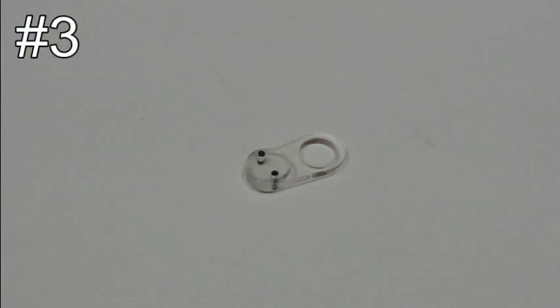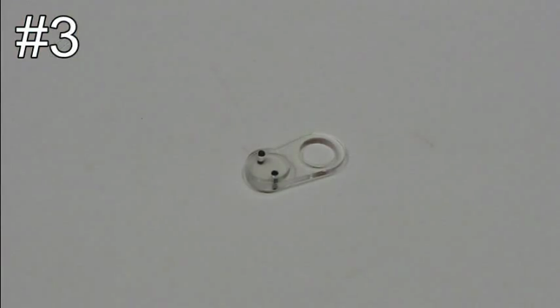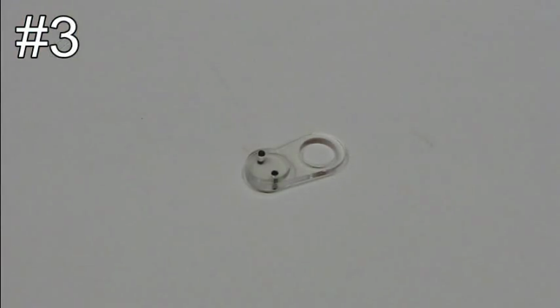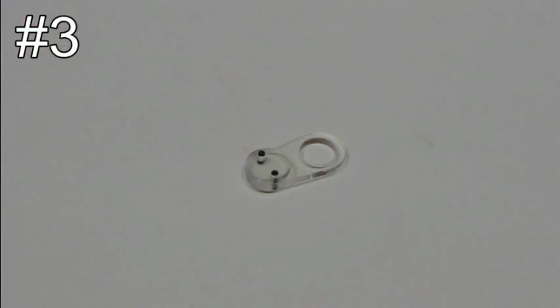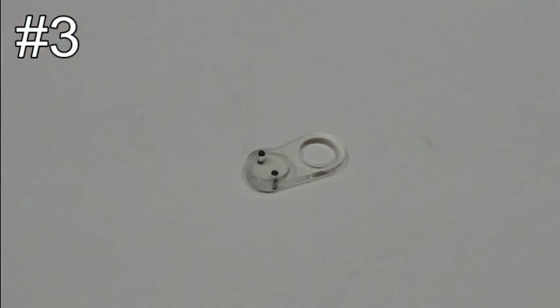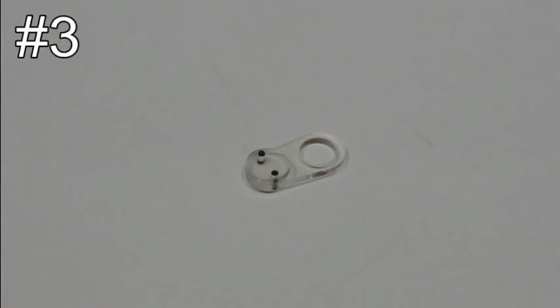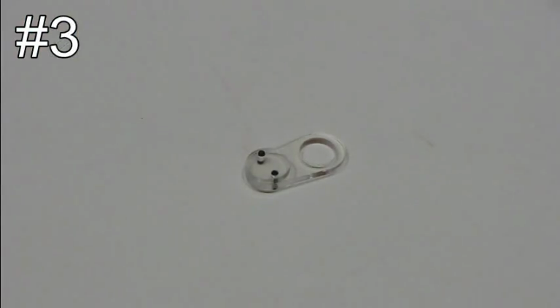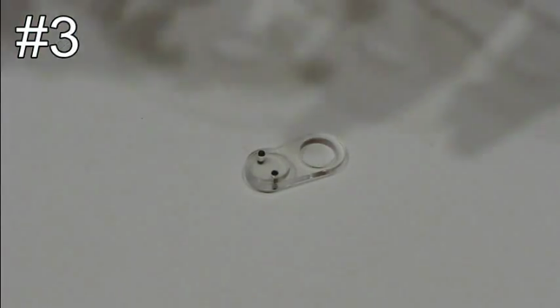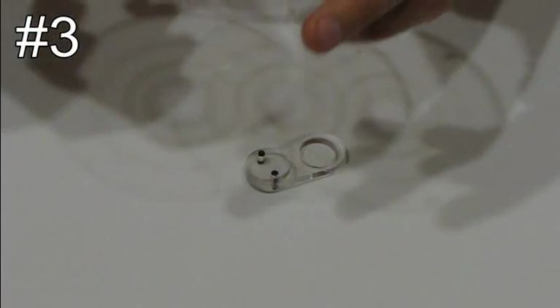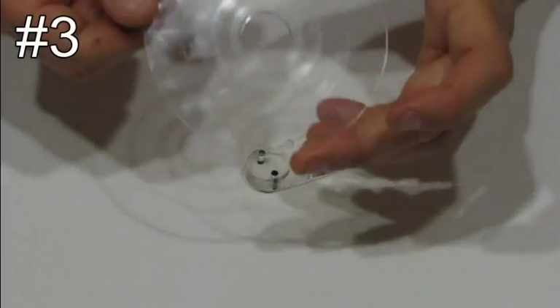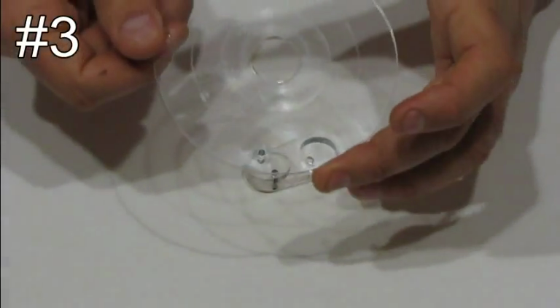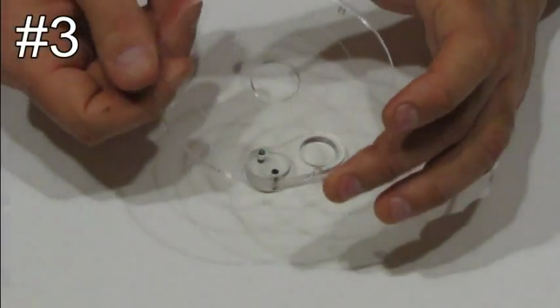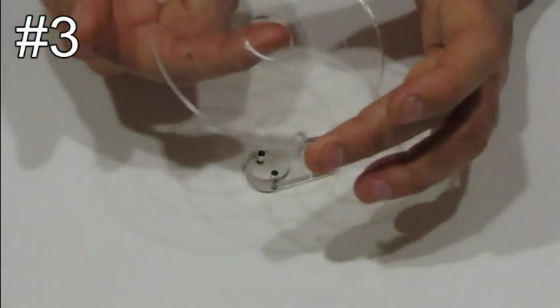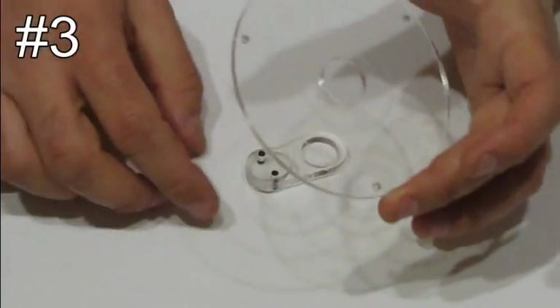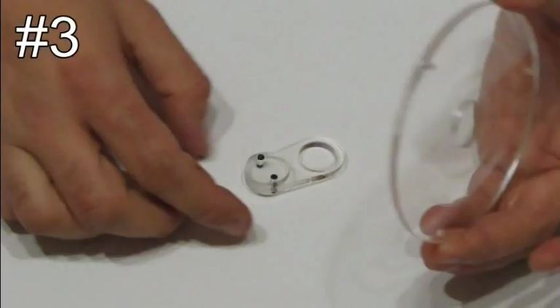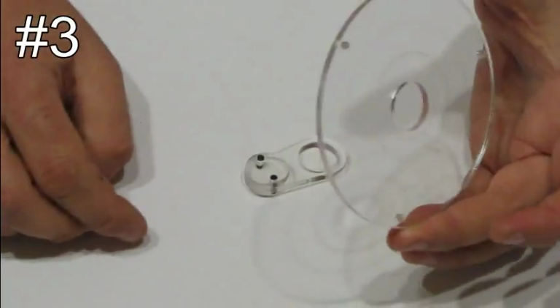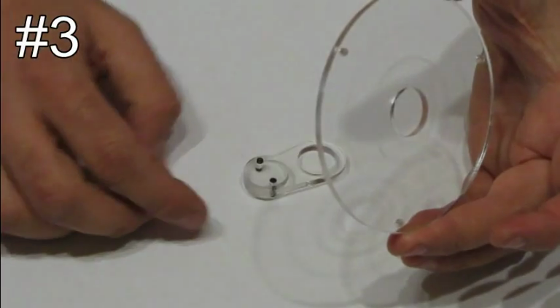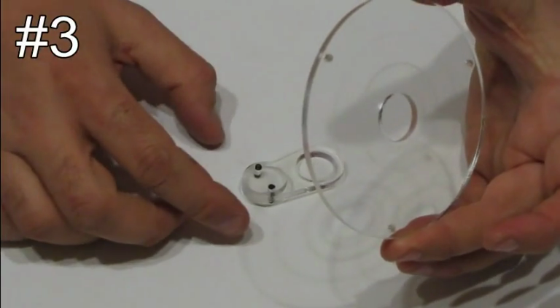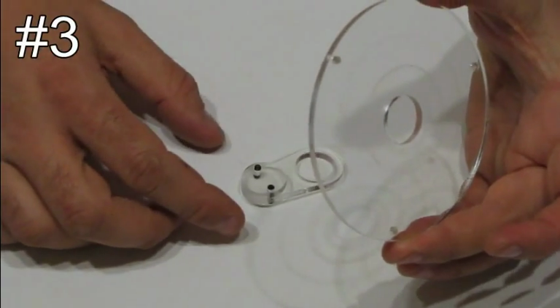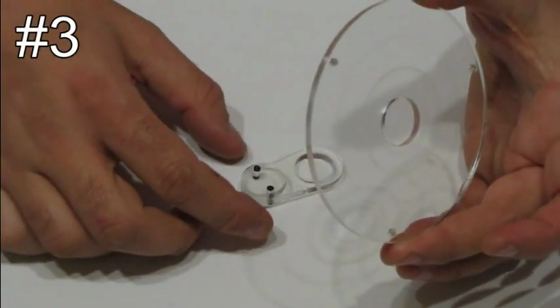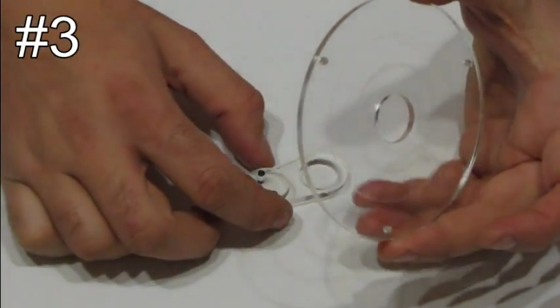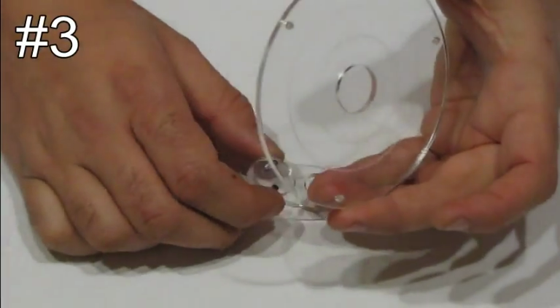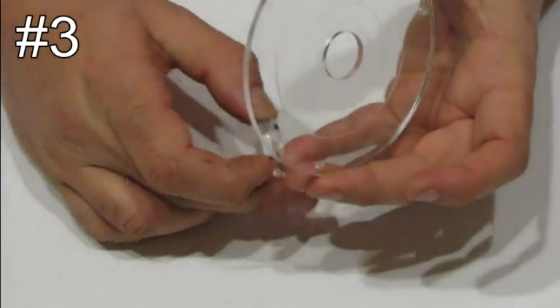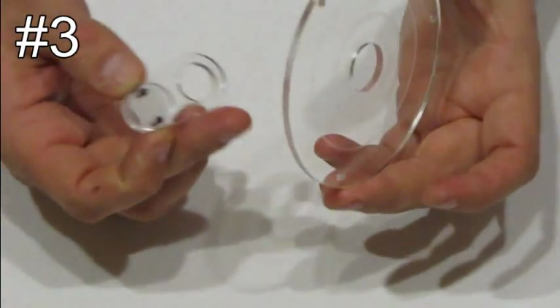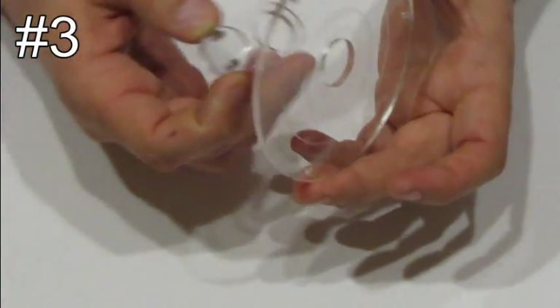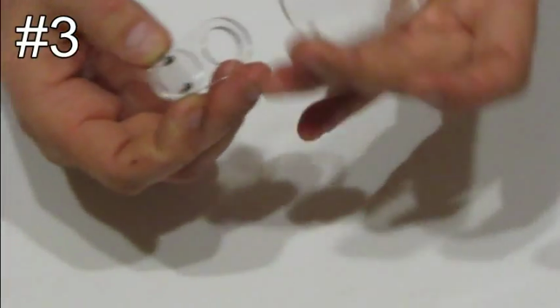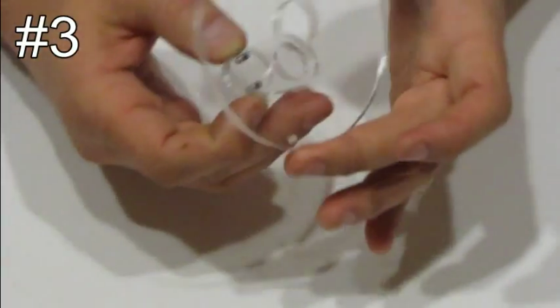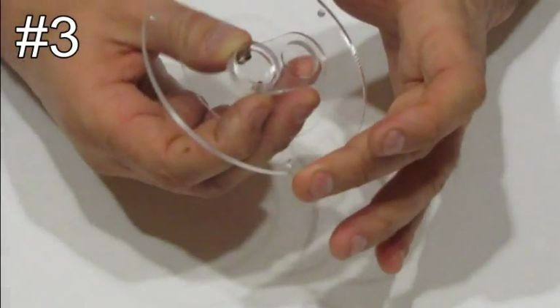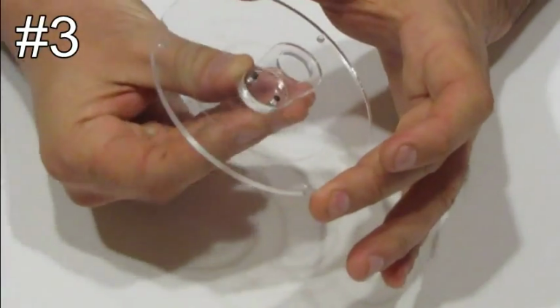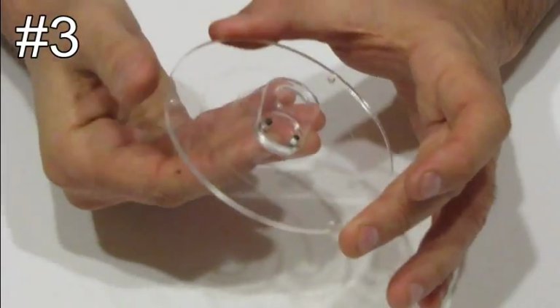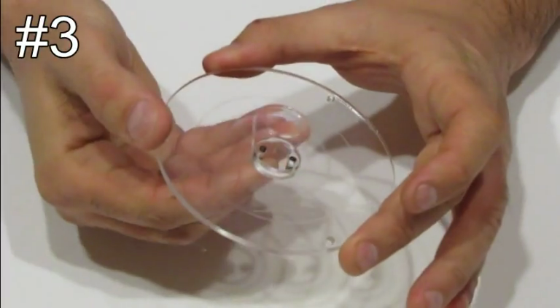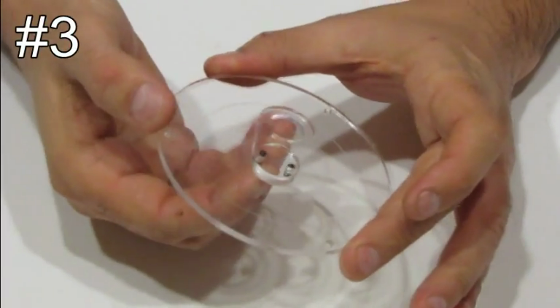Step number three. Take the disc with the hole, part number two, and place the handle with the disc in the hole like this.